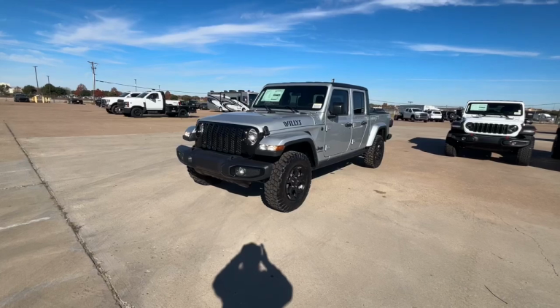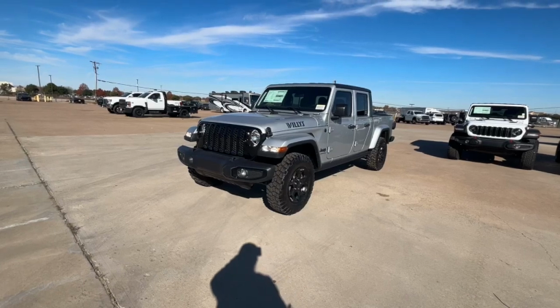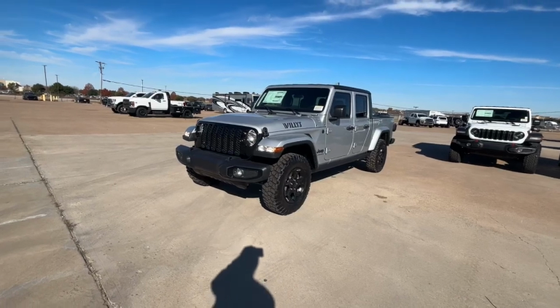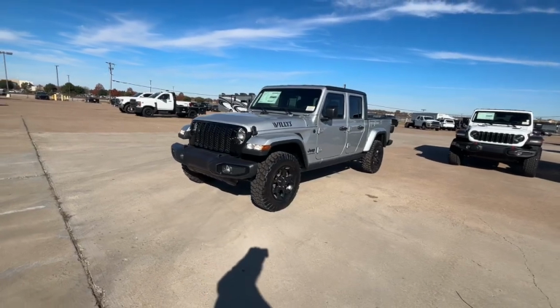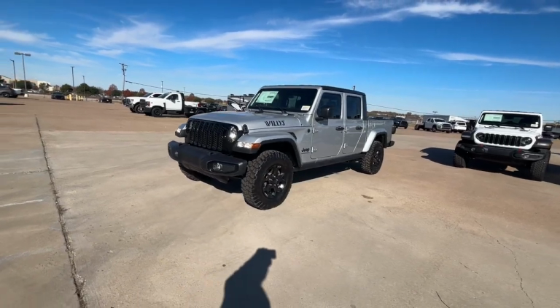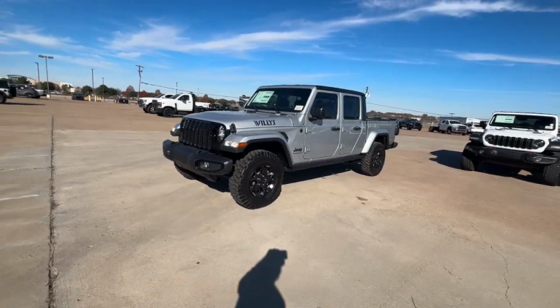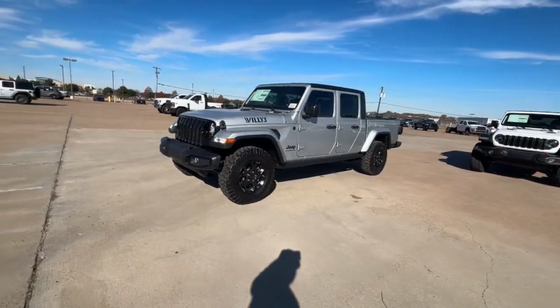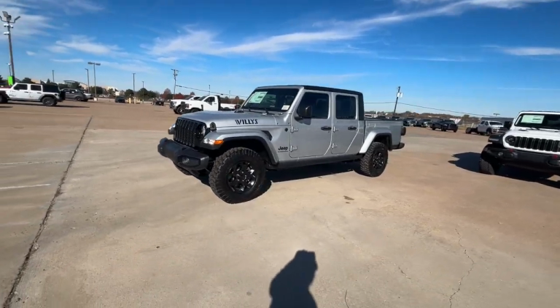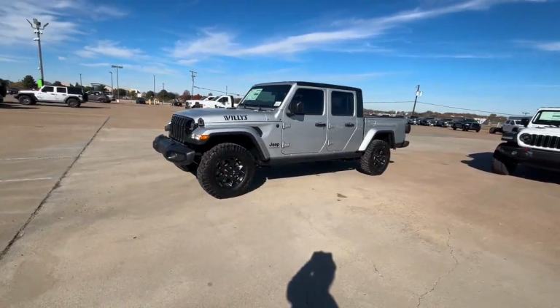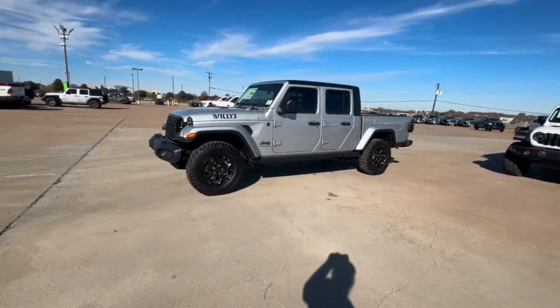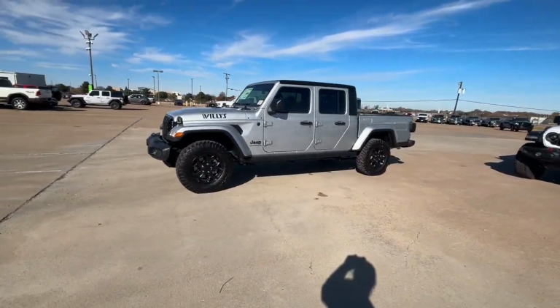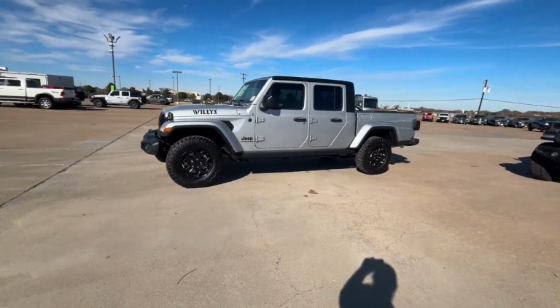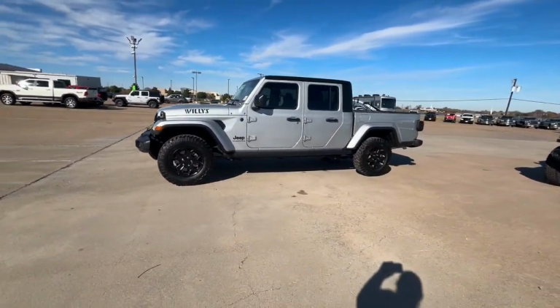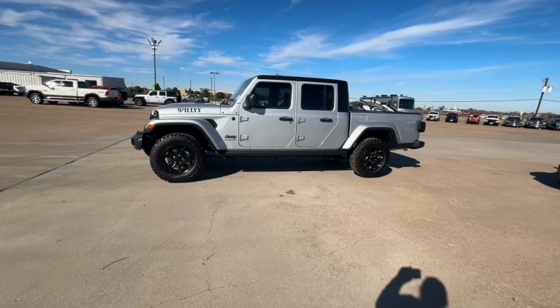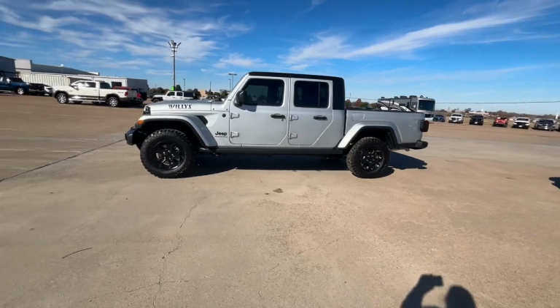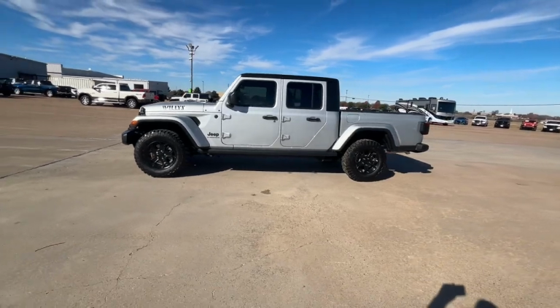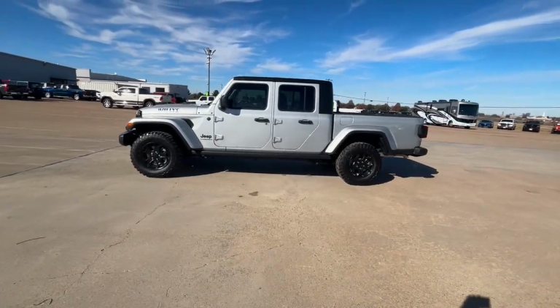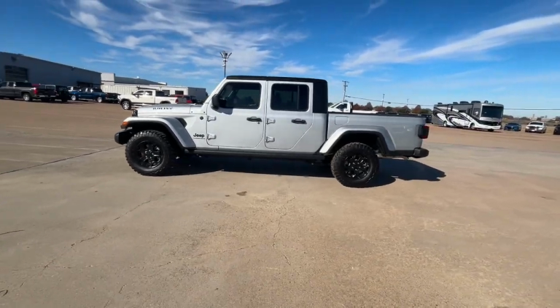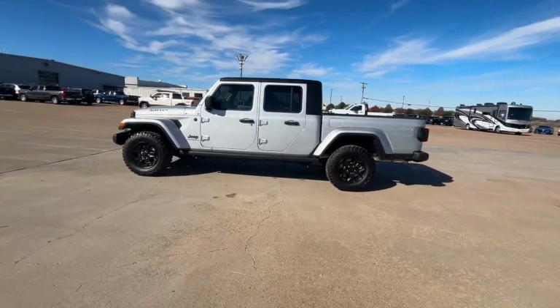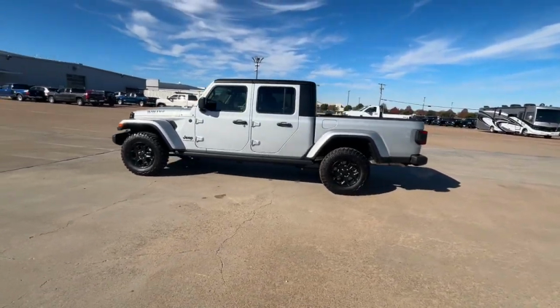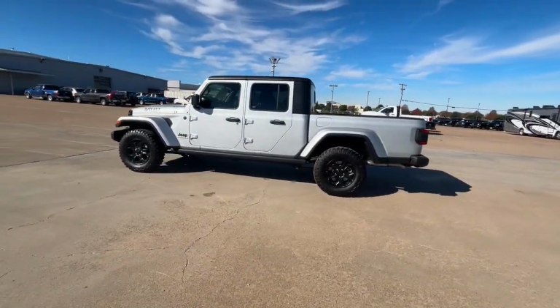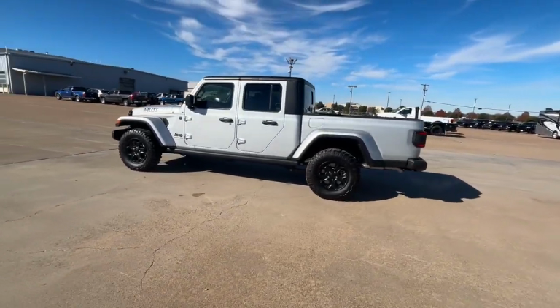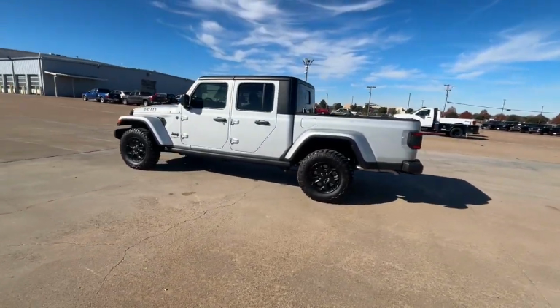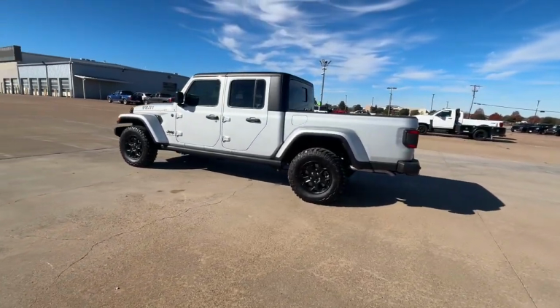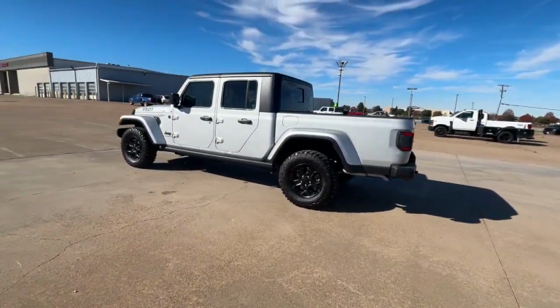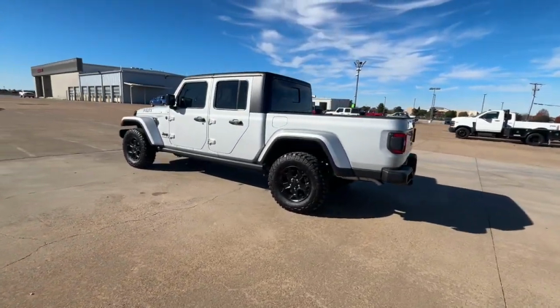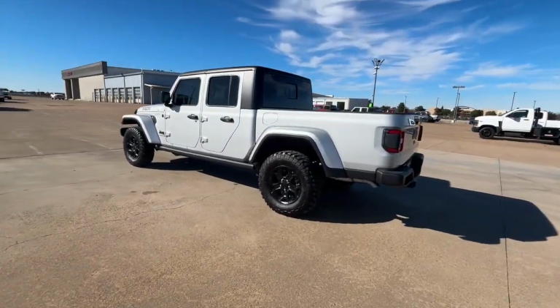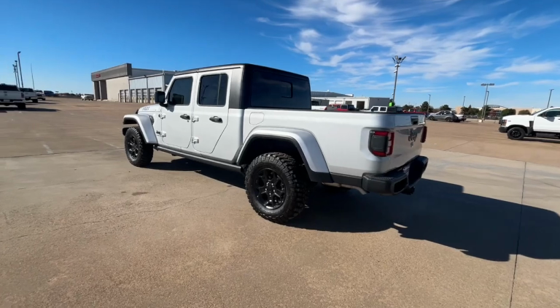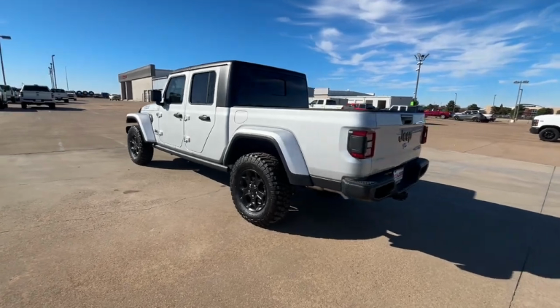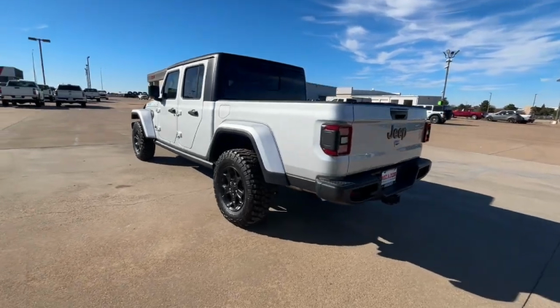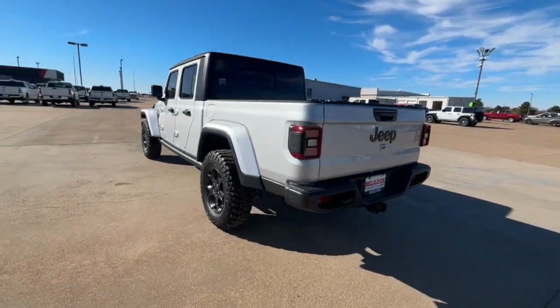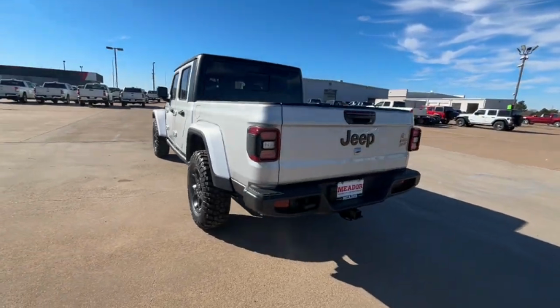Take a moment to check out the 2023 Jeep Gladiator. Enjoy a view of this trail-ready Jeep Gladiator, the mid-size pickup designed specifically for off-road exploring.